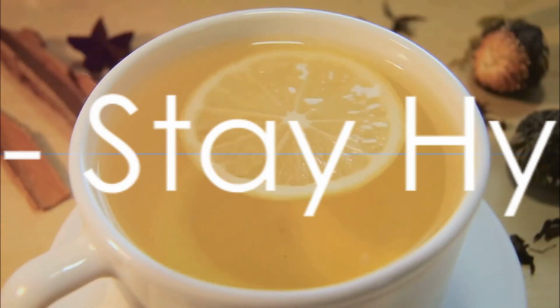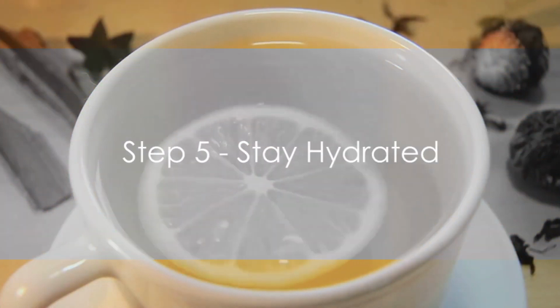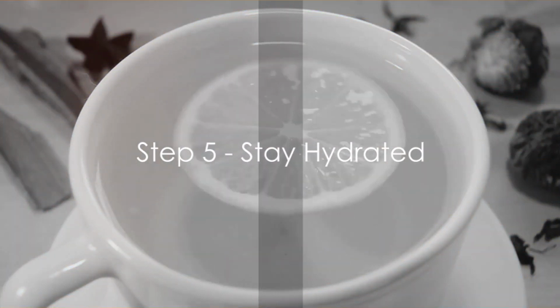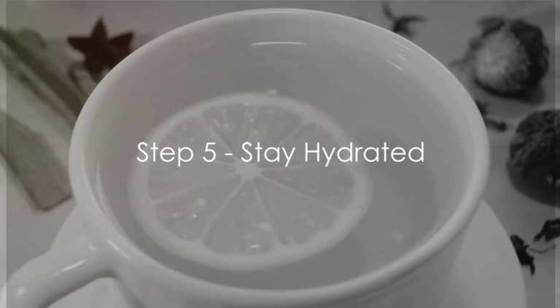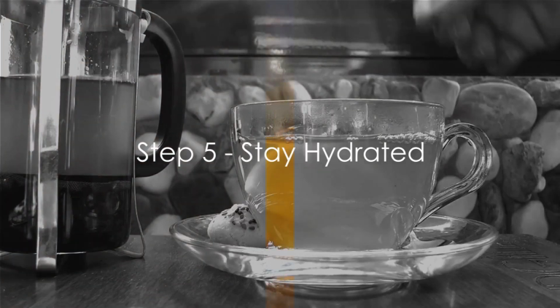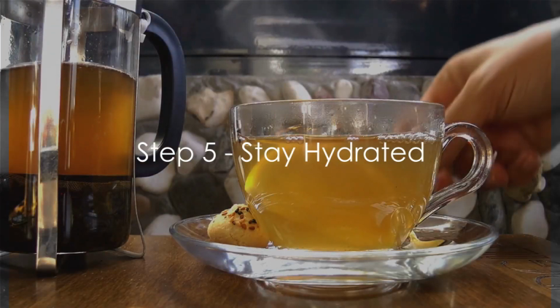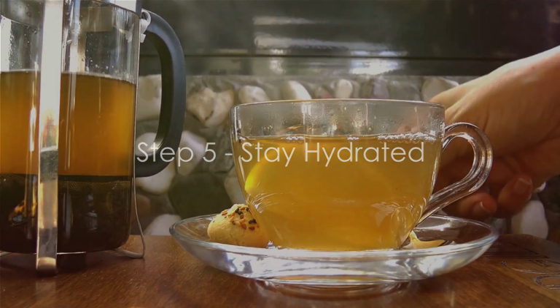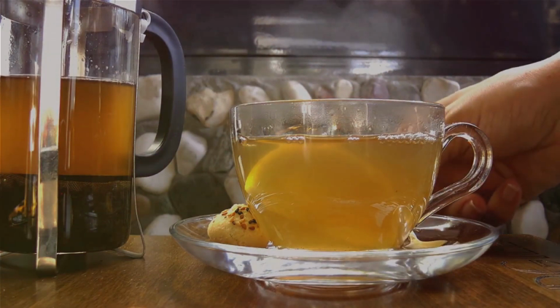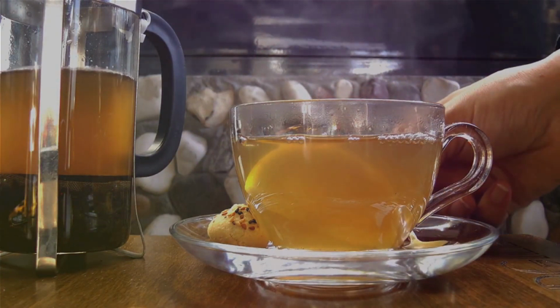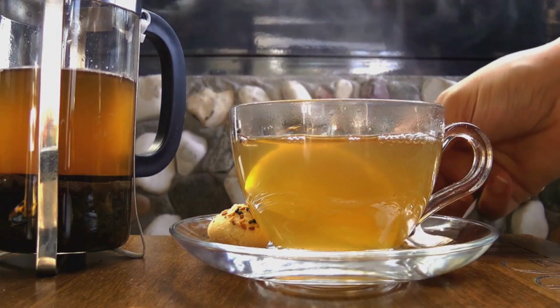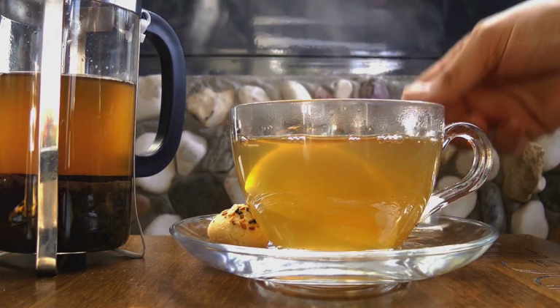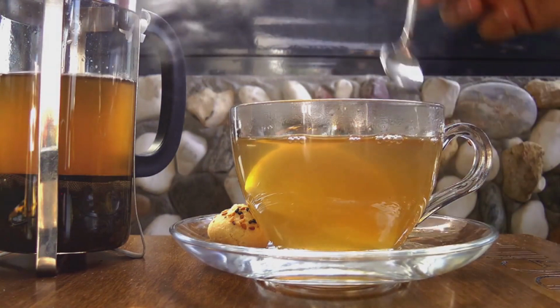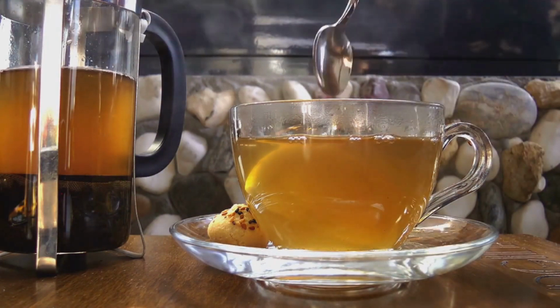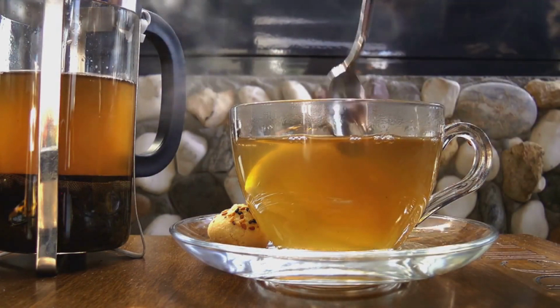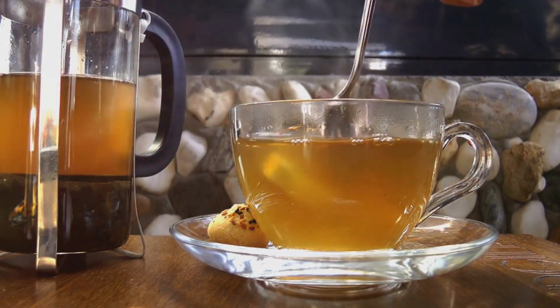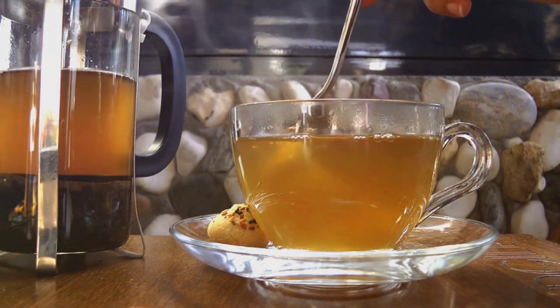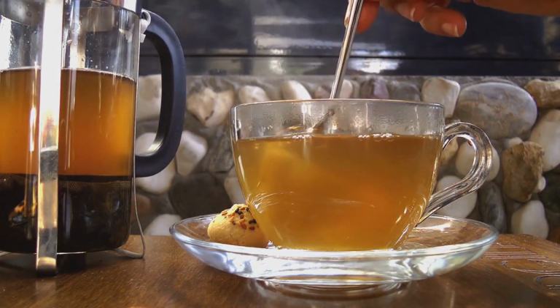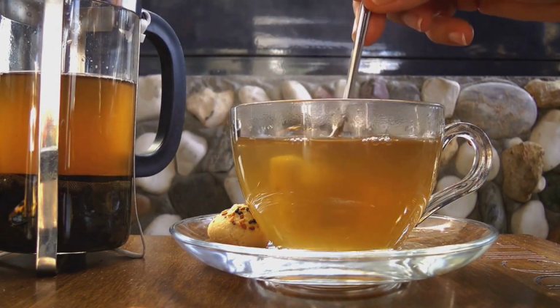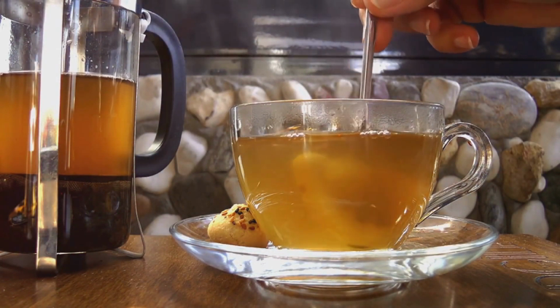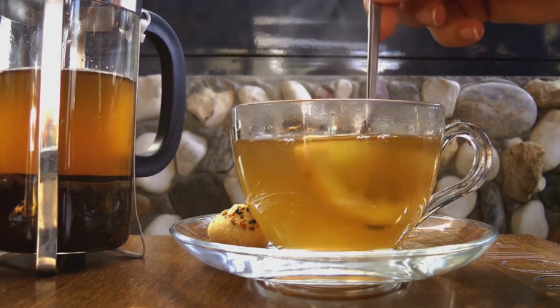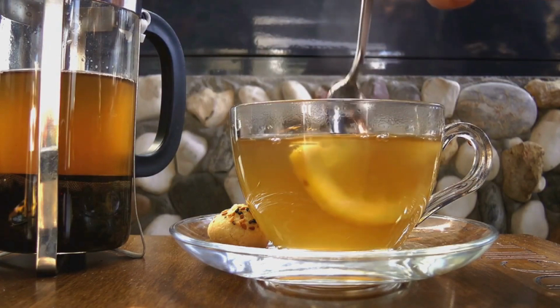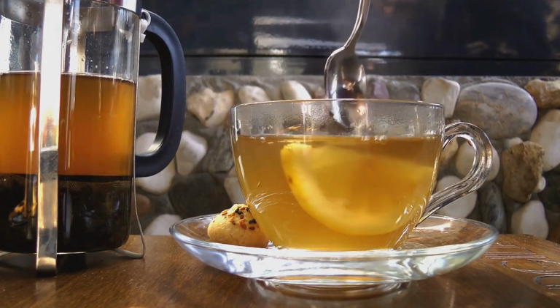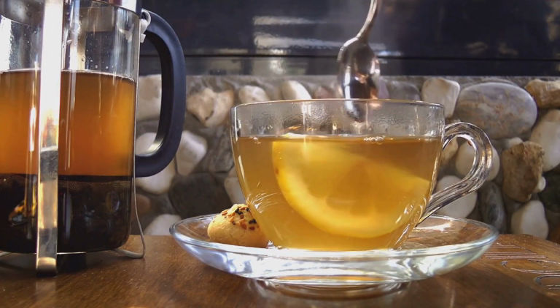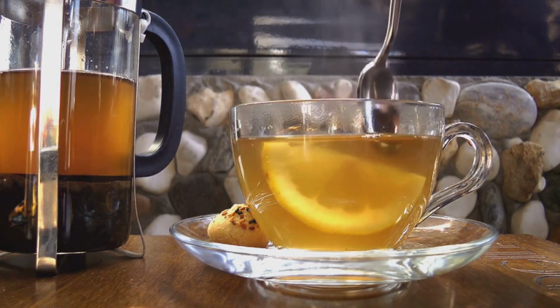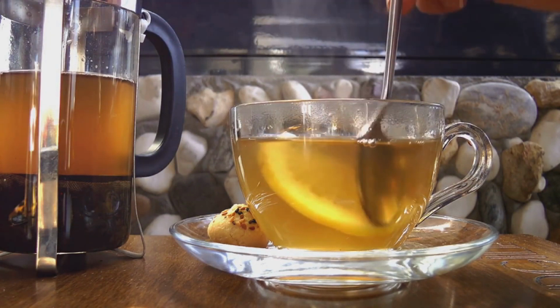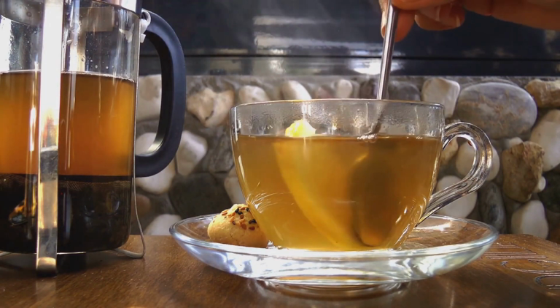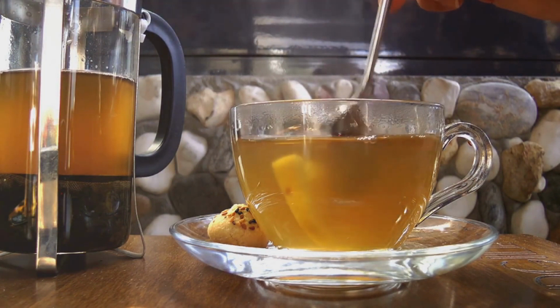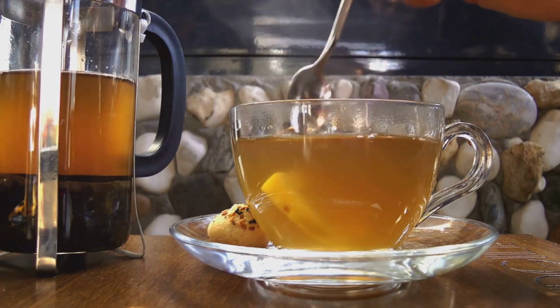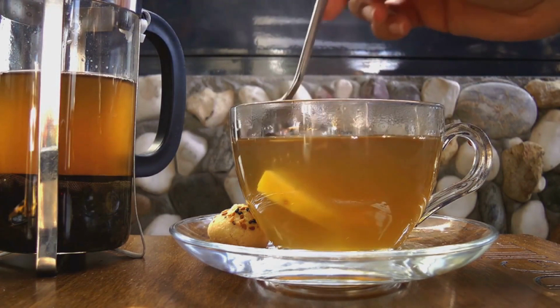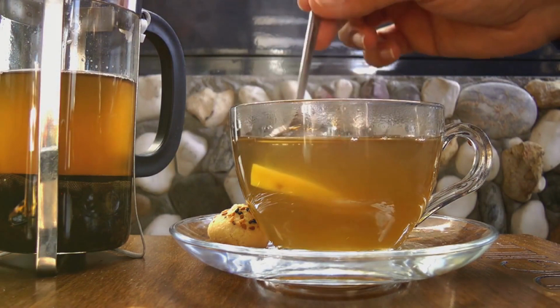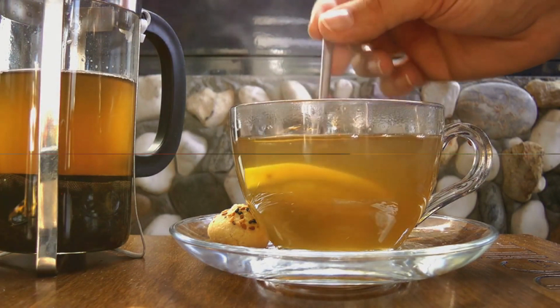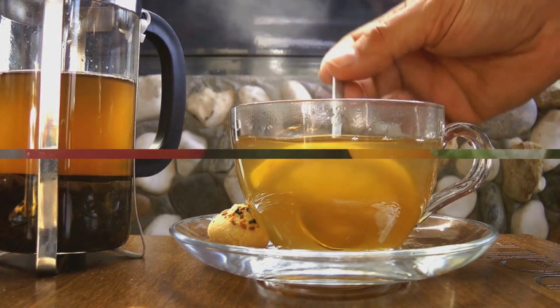Step 5: Stay hydrated. During your fasting hours, water, tea, coffee, and other non-caloric beverages are your best friends. They not only keep you hydrated, but also help to suppress hunger.